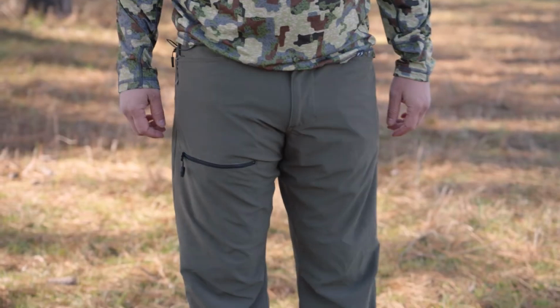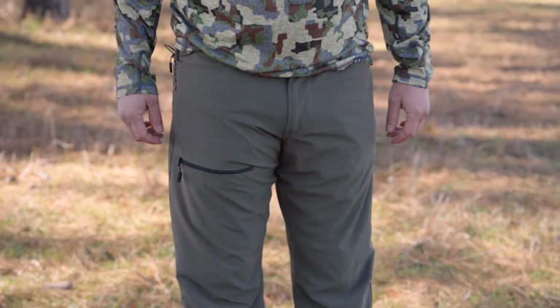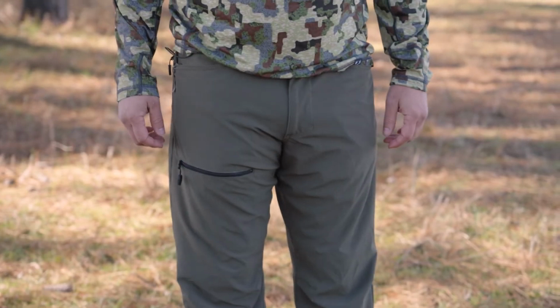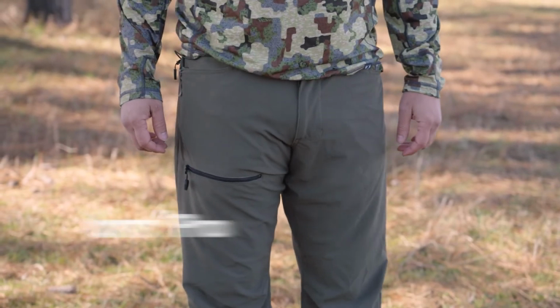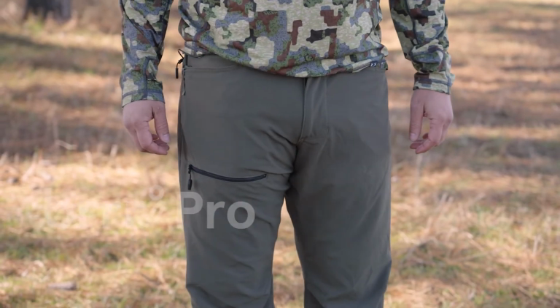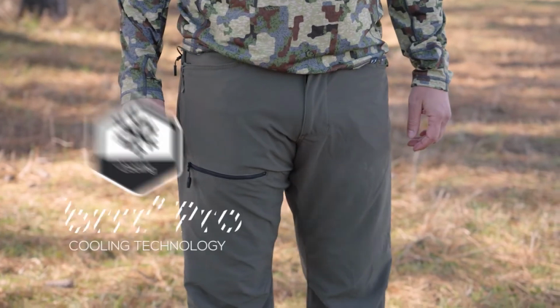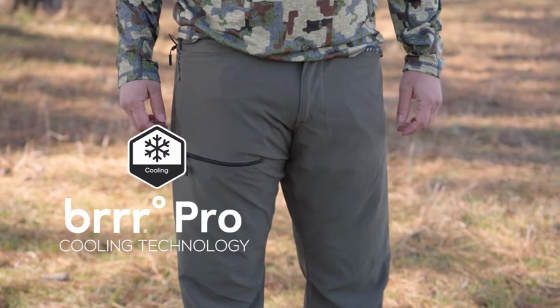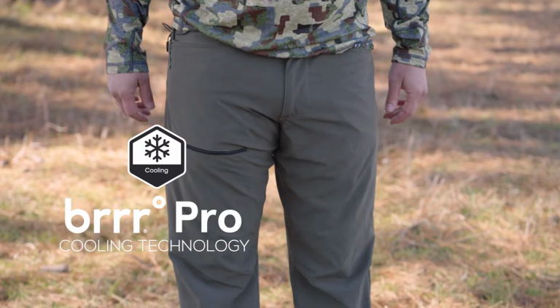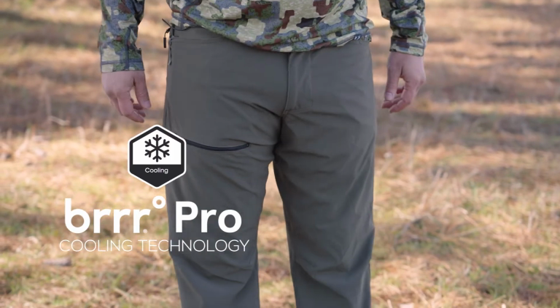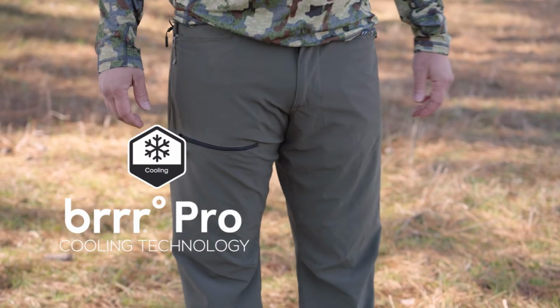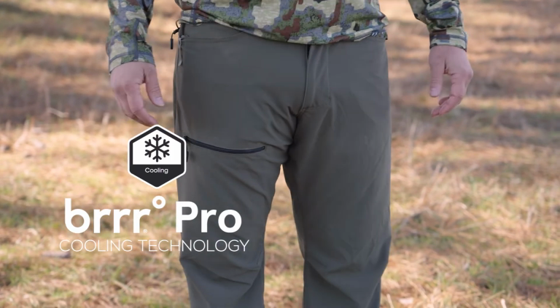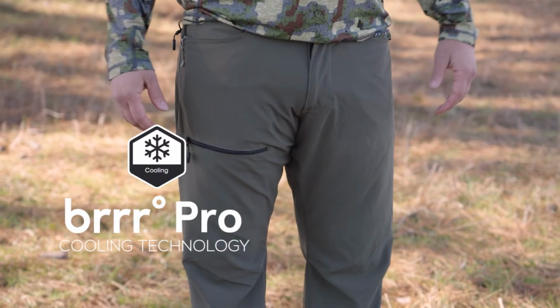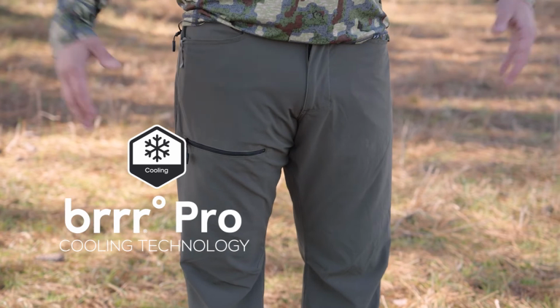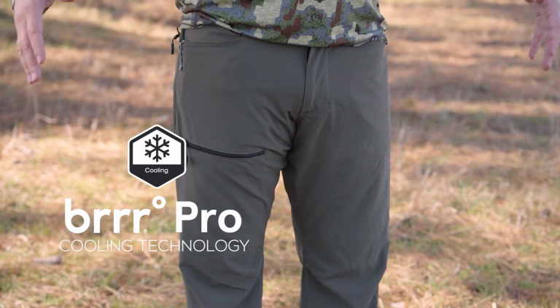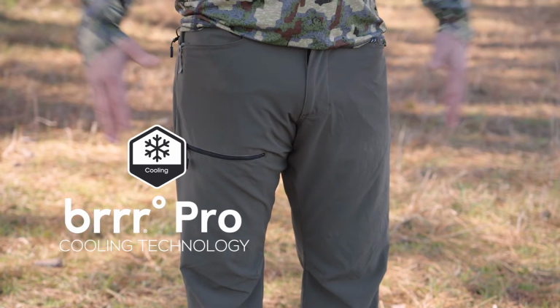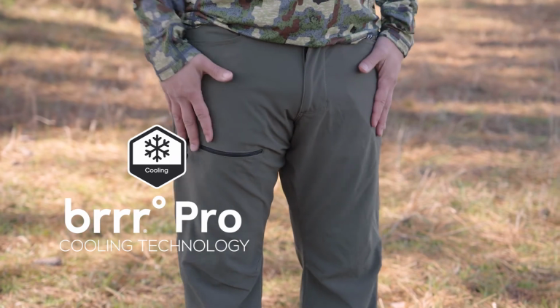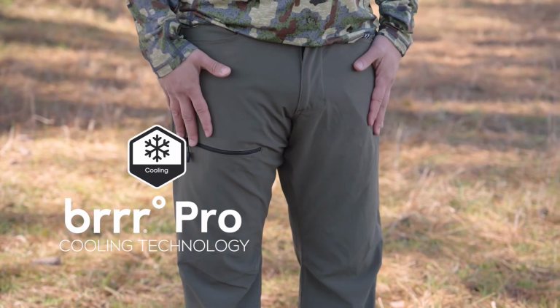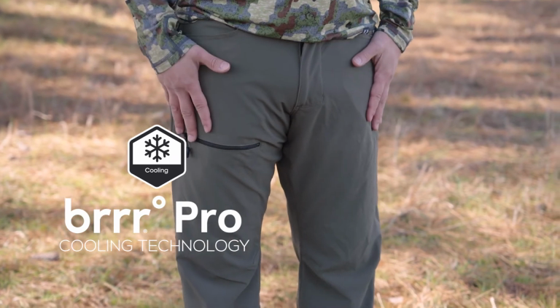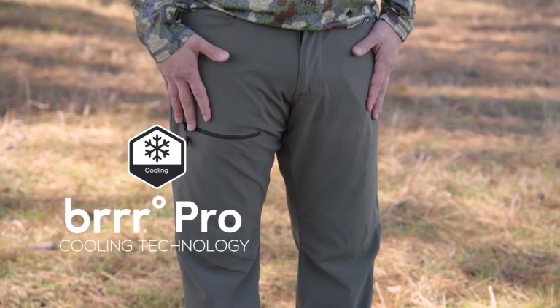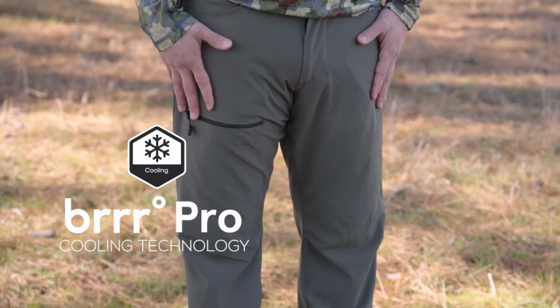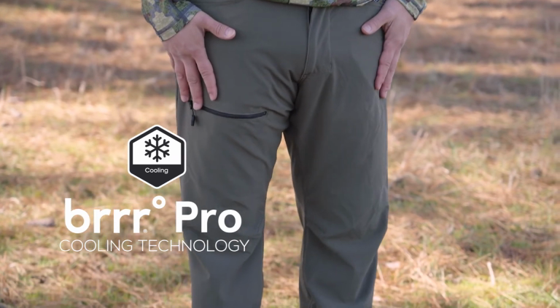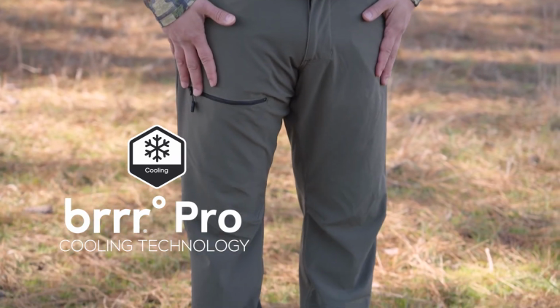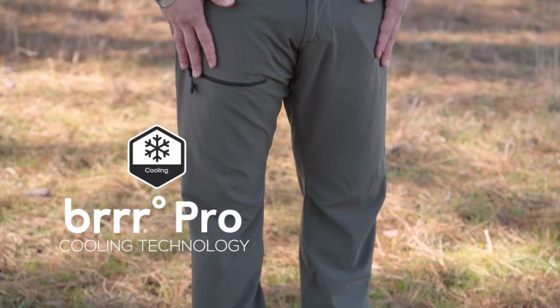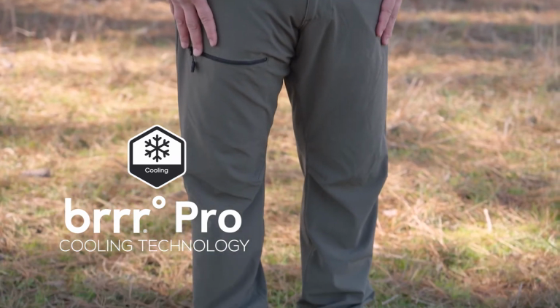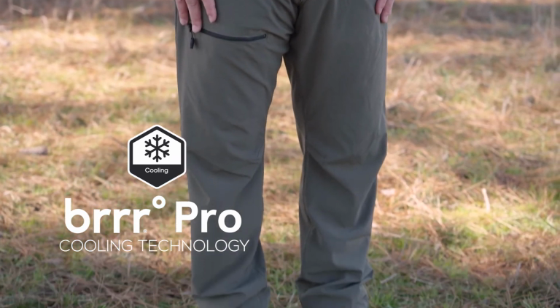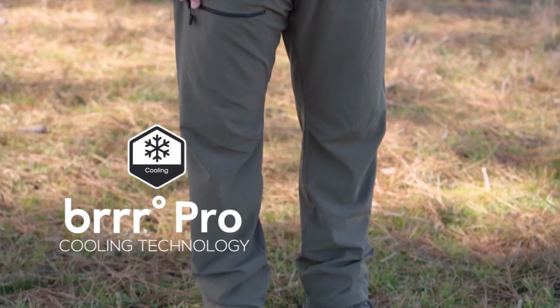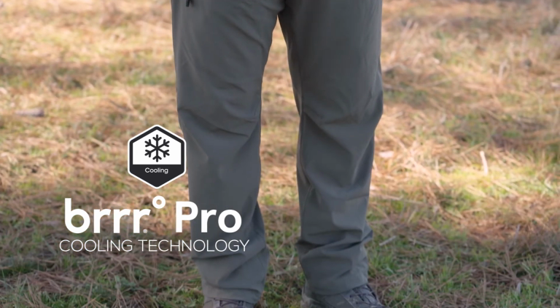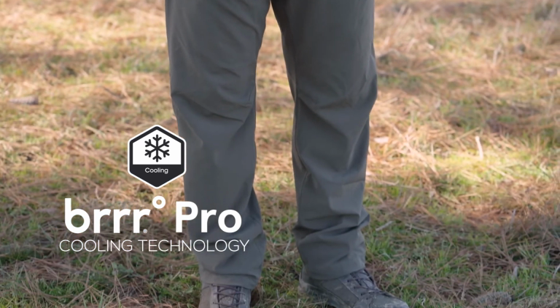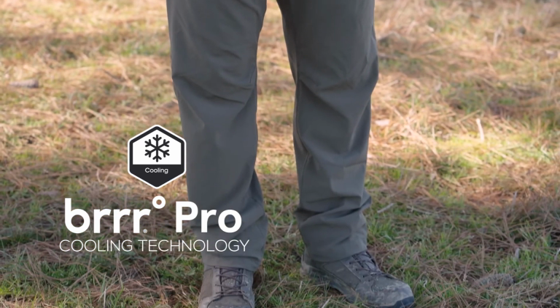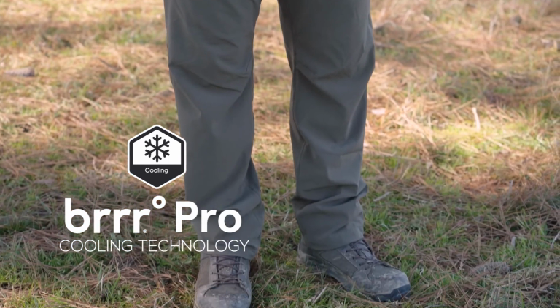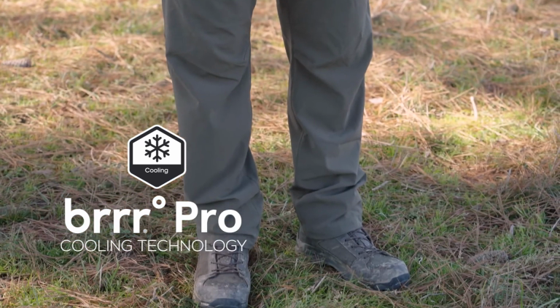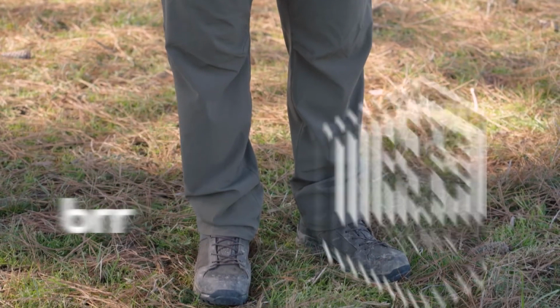Also Burr Pro, which is cooling minerals built into the fibers that will keep your skin temperature three and a half degrees cooler under heat stress.